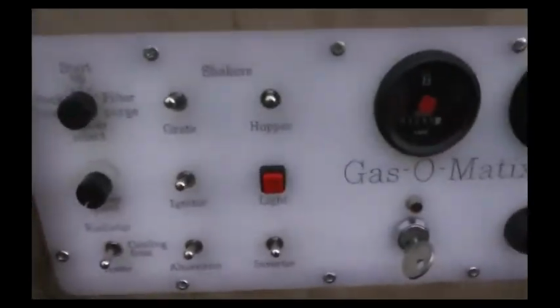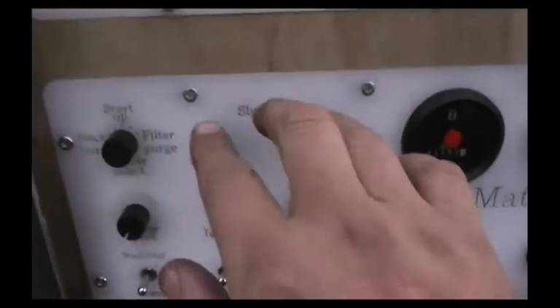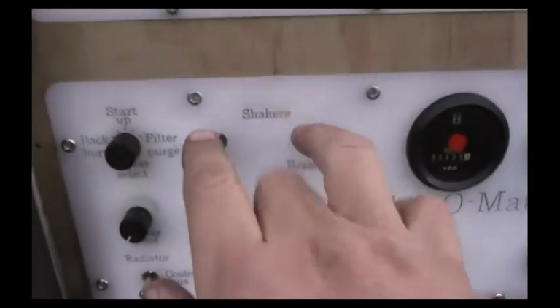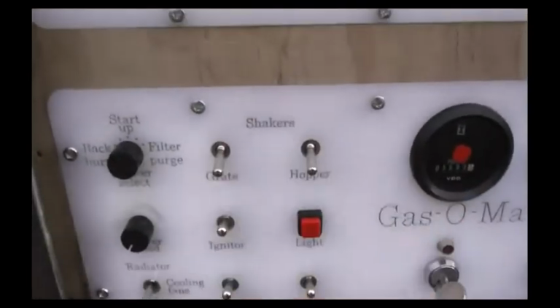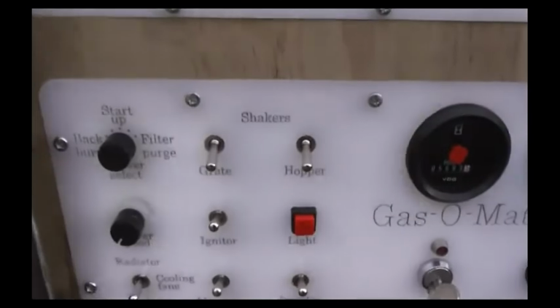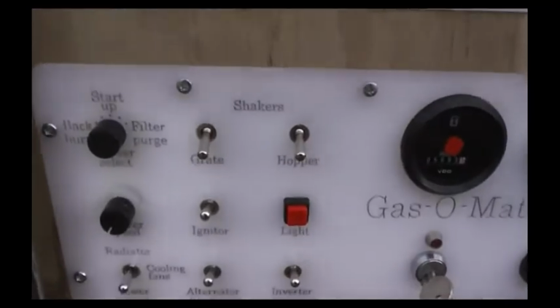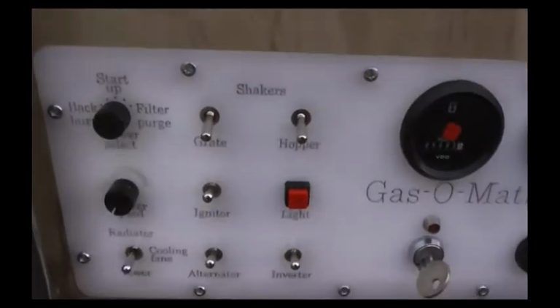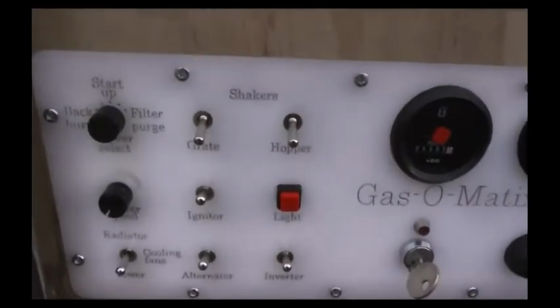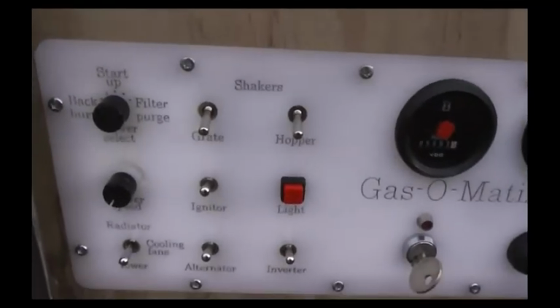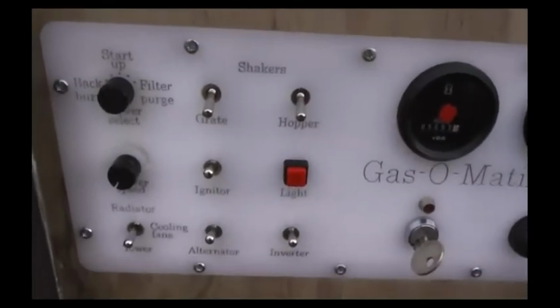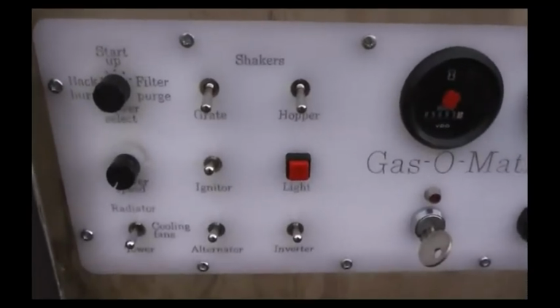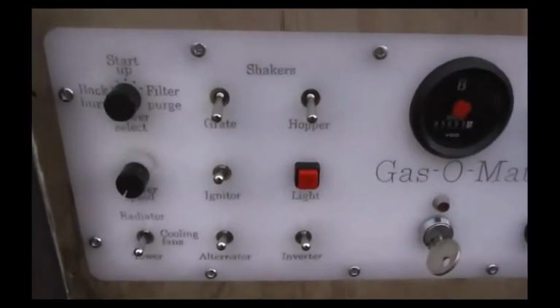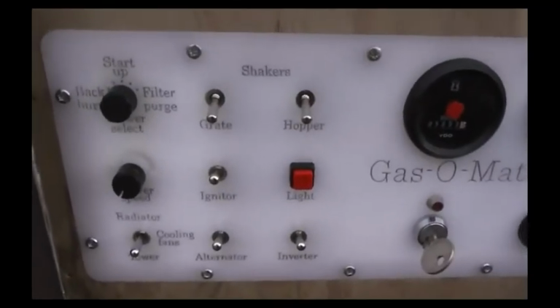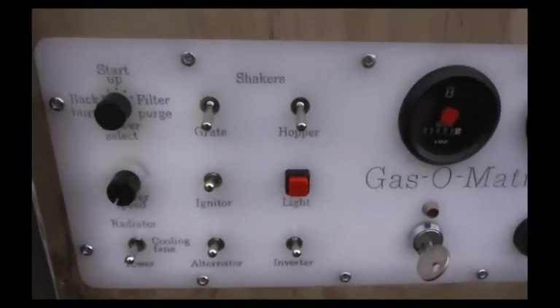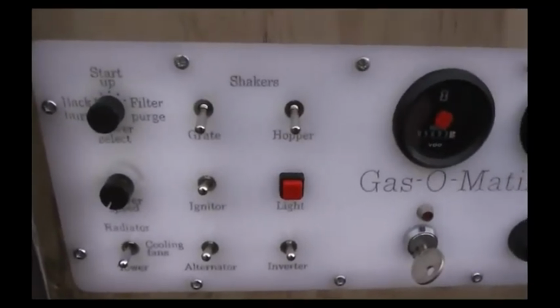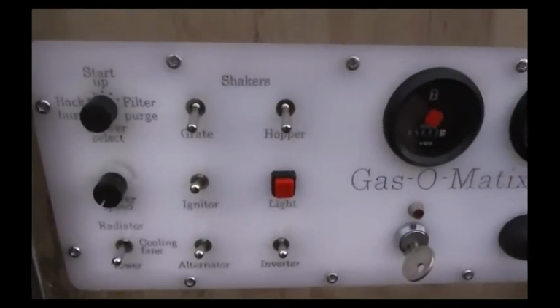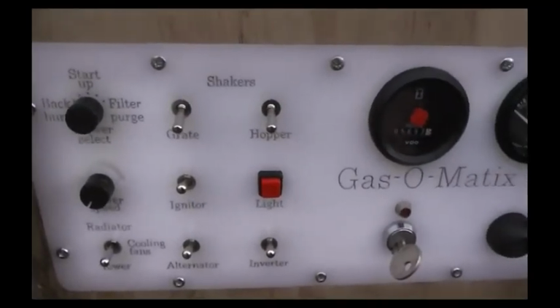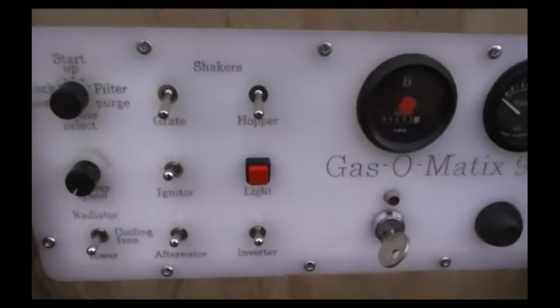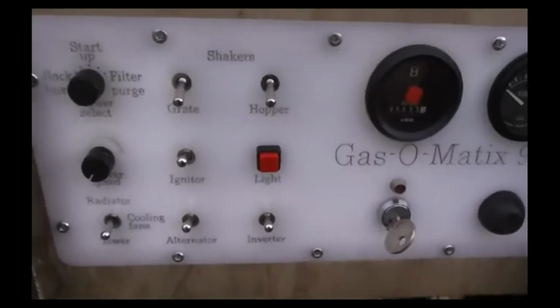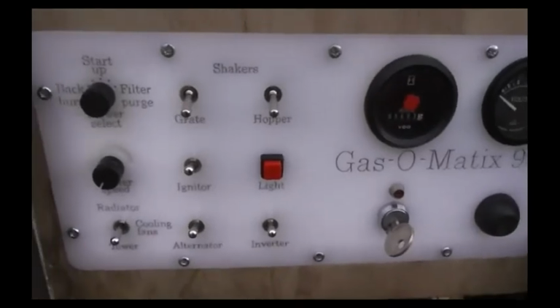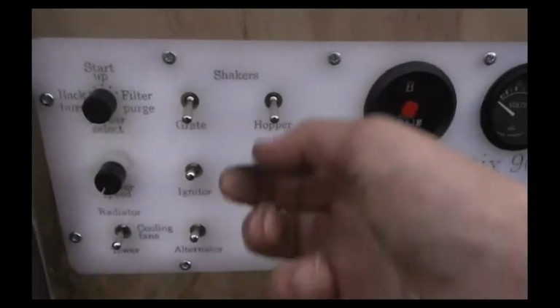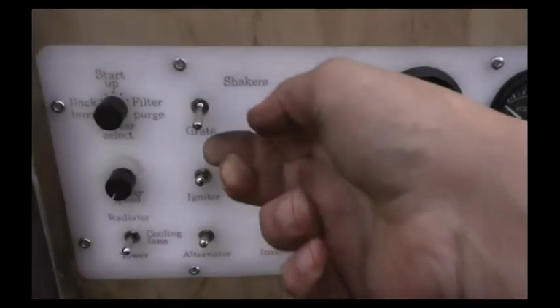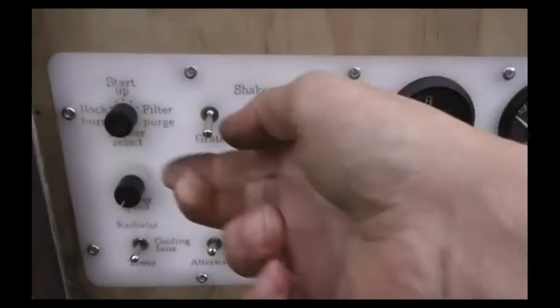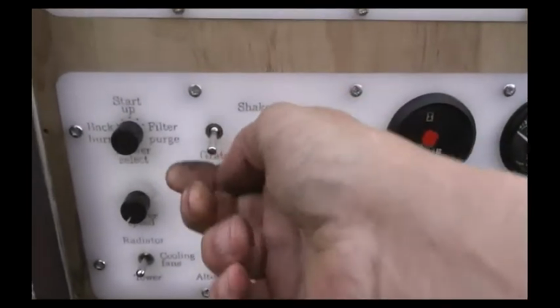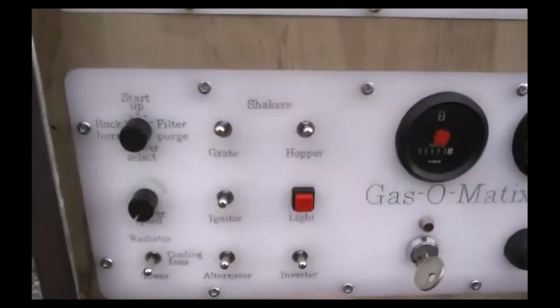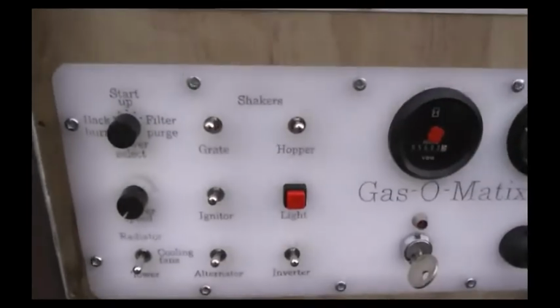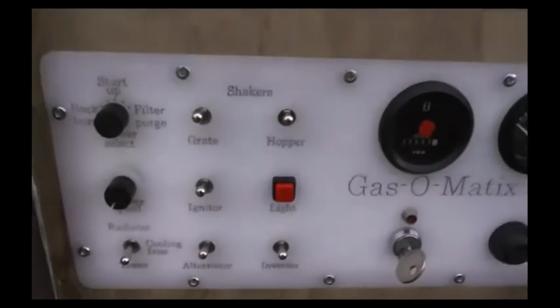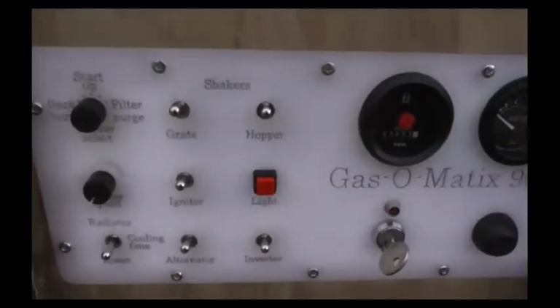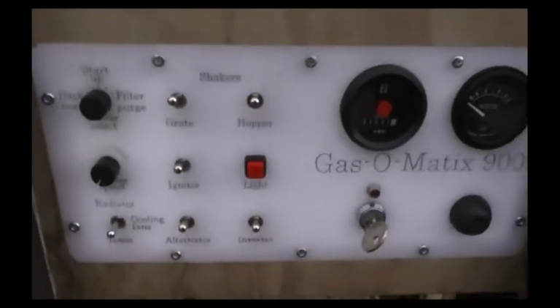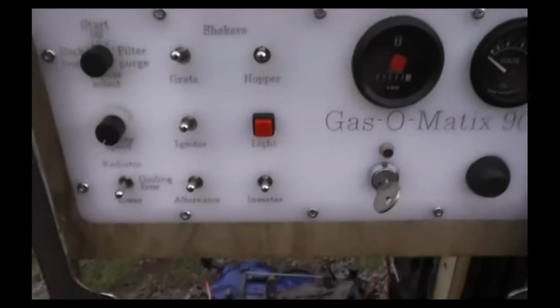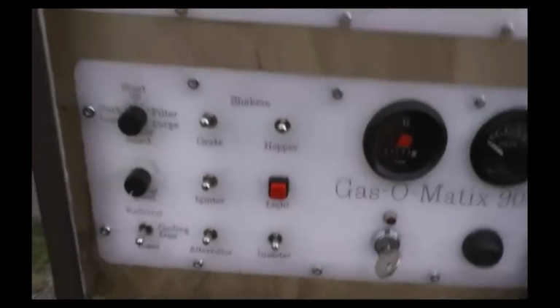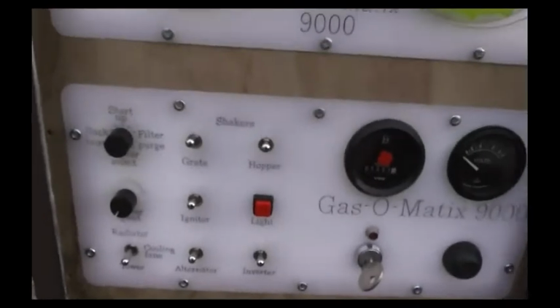We have shakers for the grate and the hopper in case they are required. This gasifier does require regular attention in the hopper and grate department for shaking.